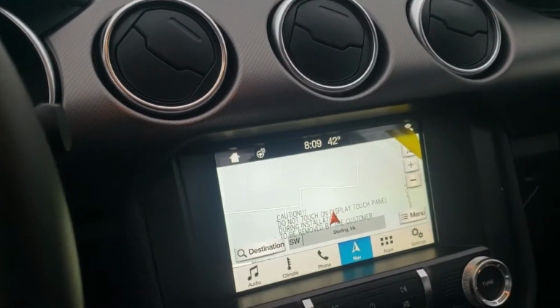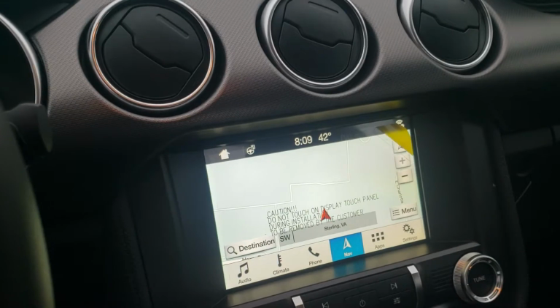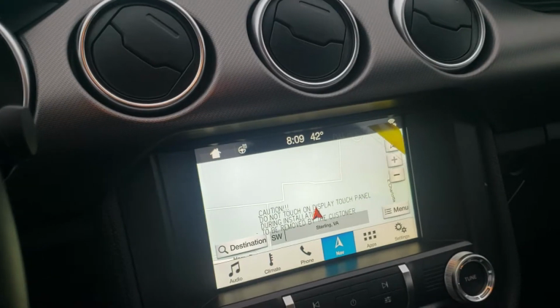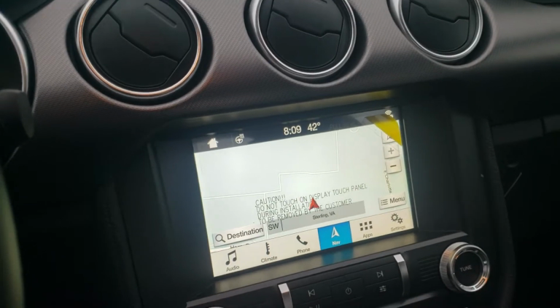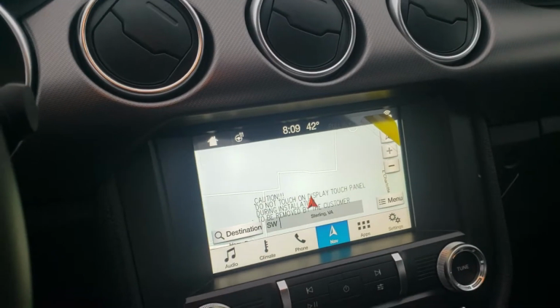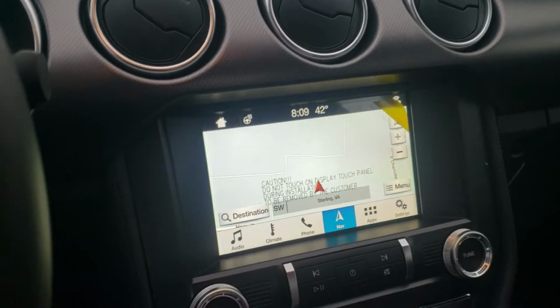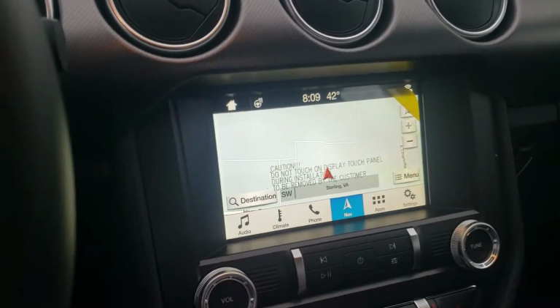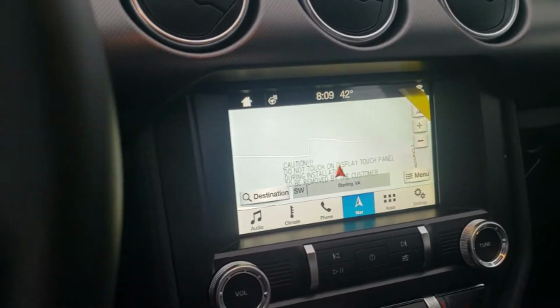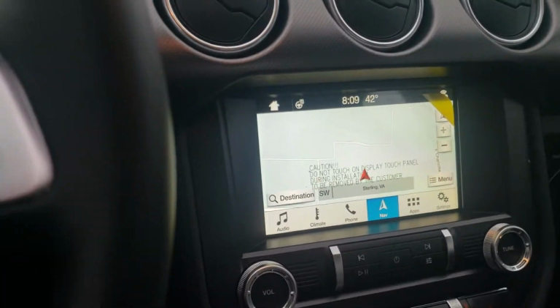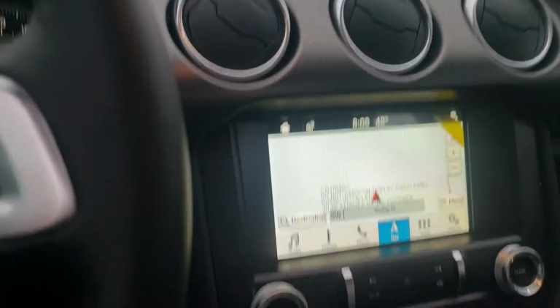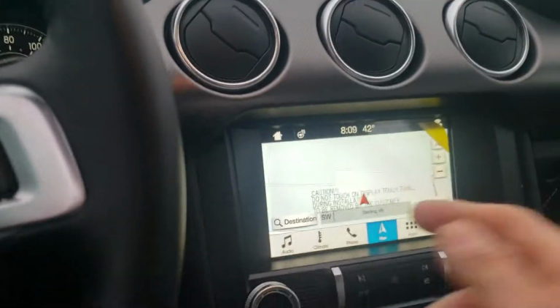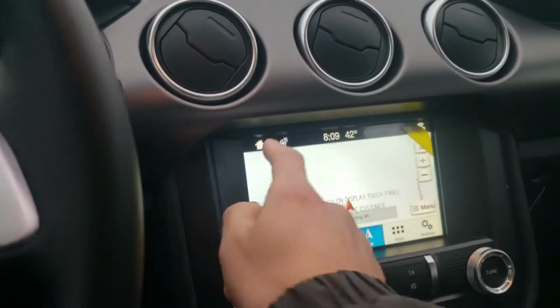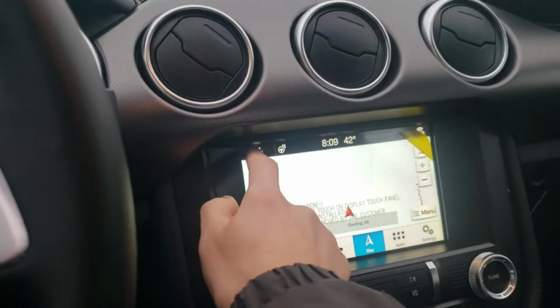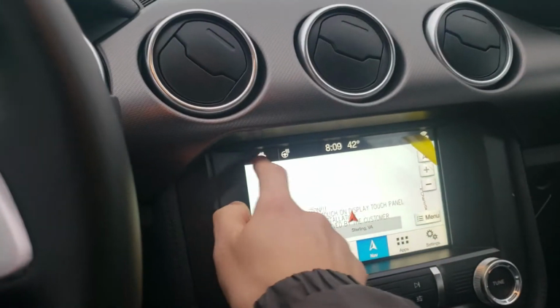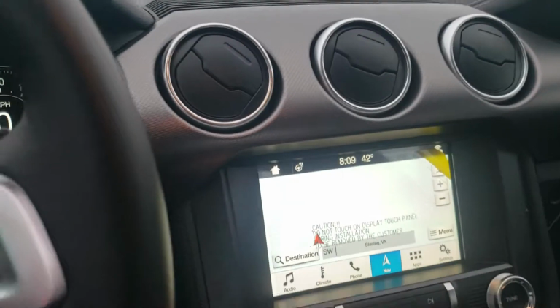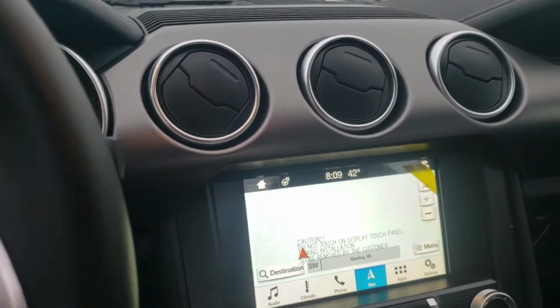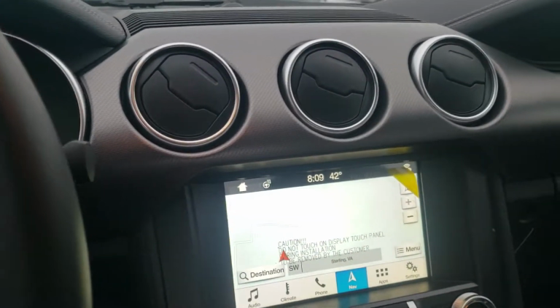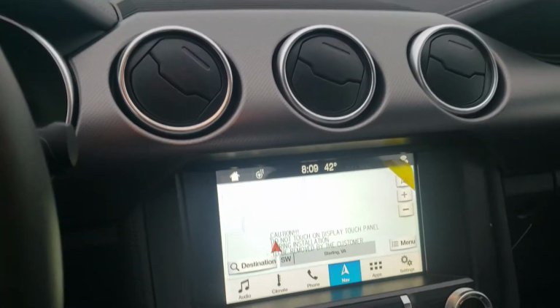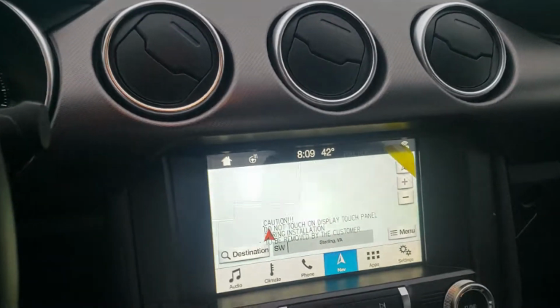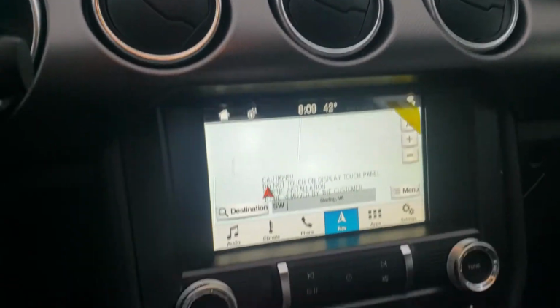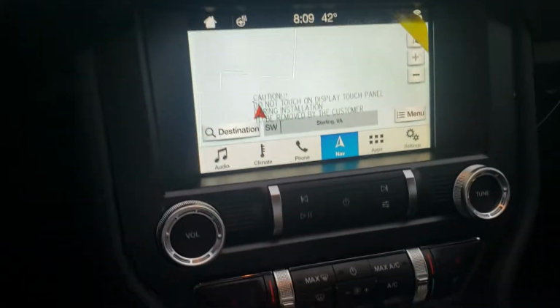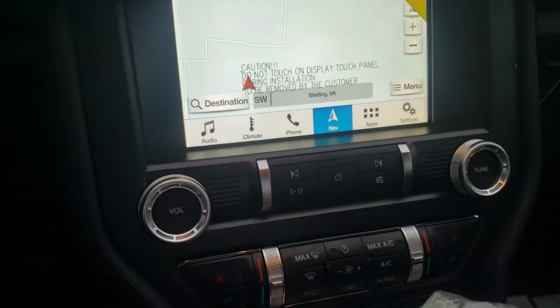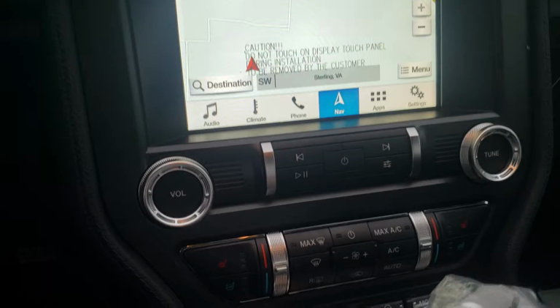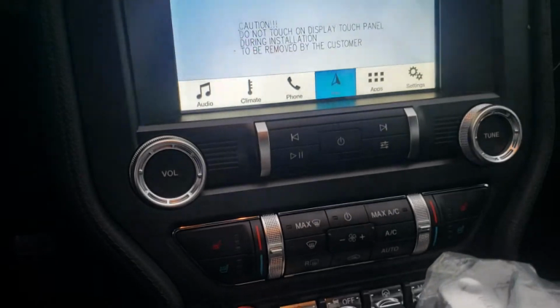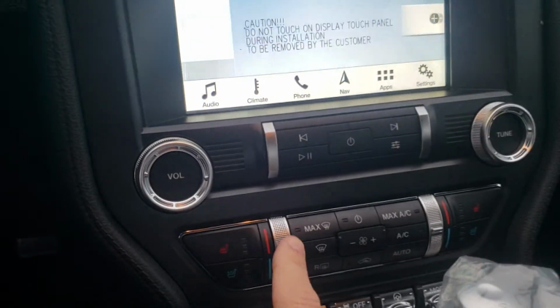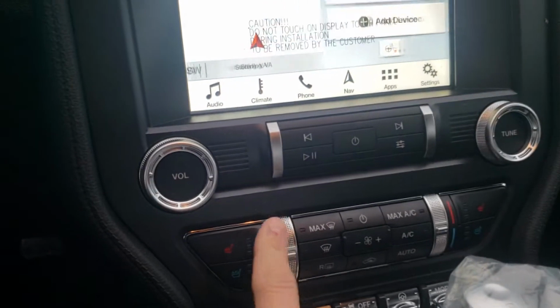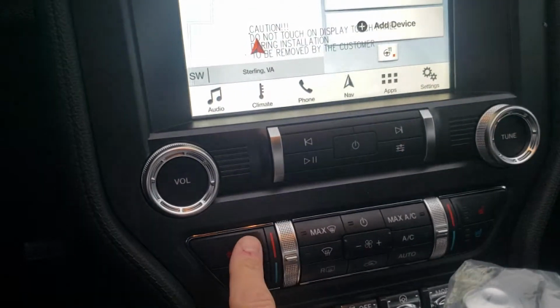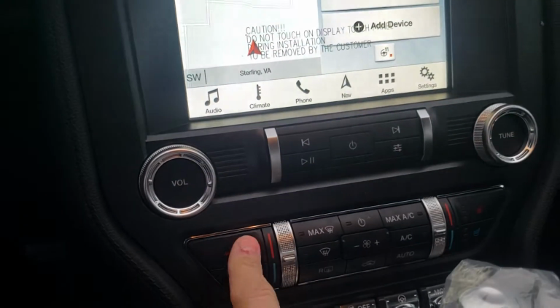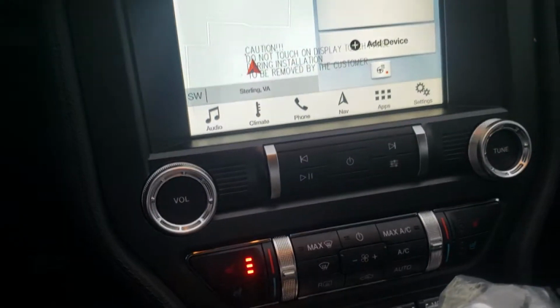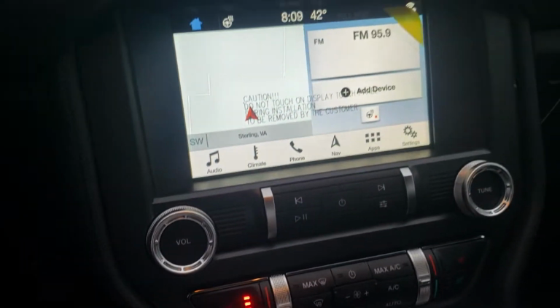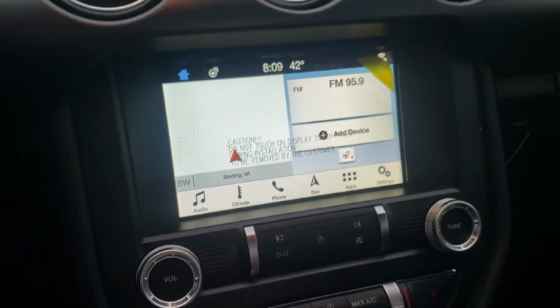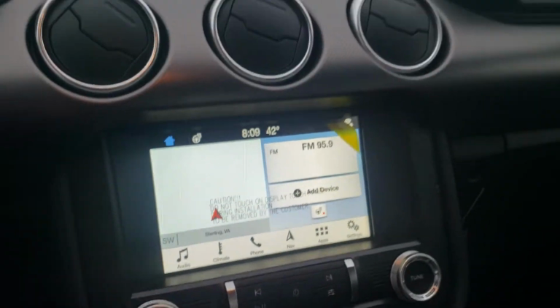Of course, navigation on that large Sync 3 touch screen, as well as the heated and cooled seats.